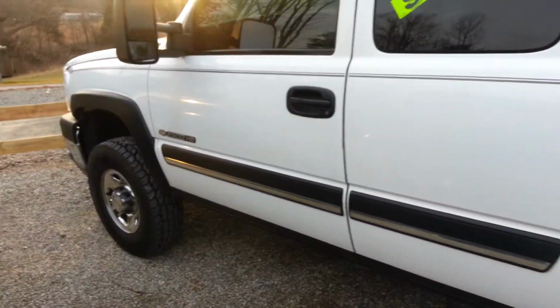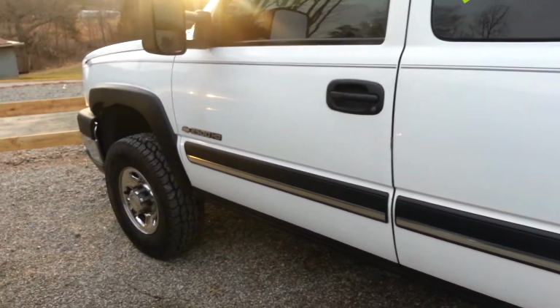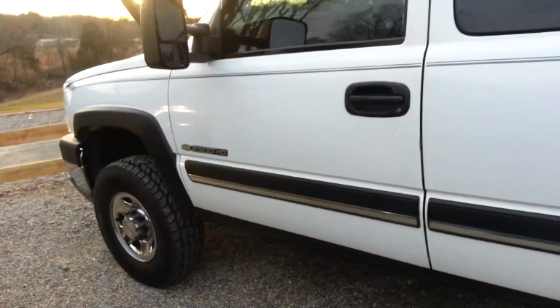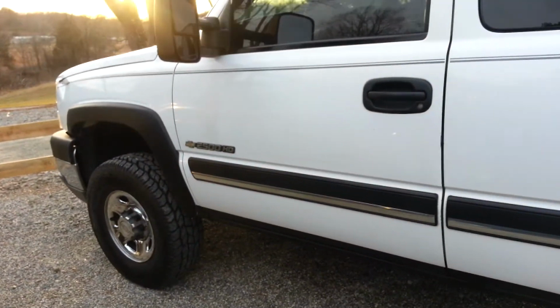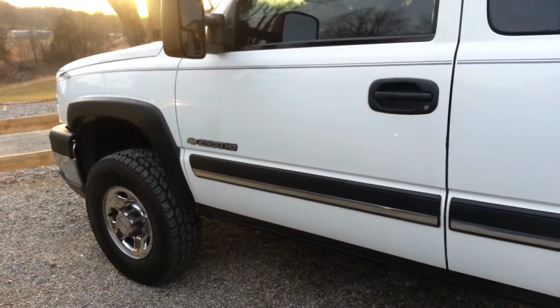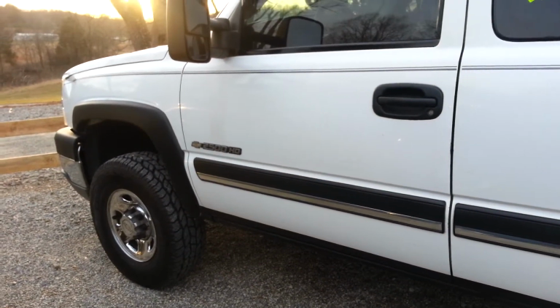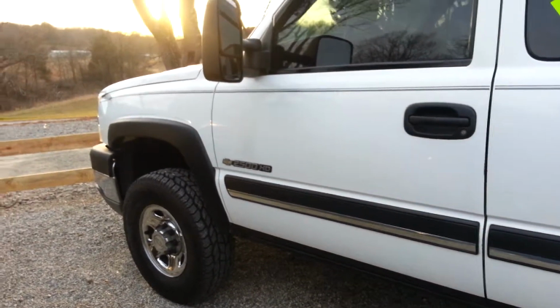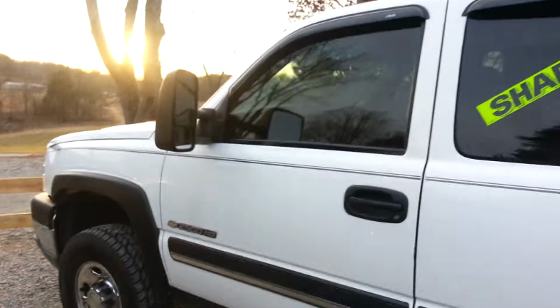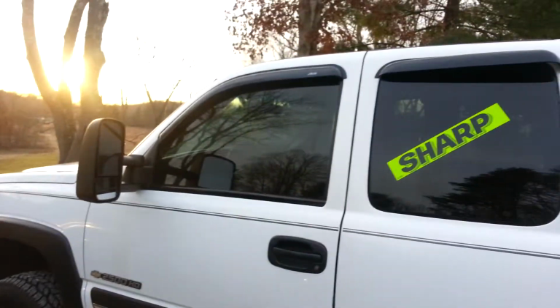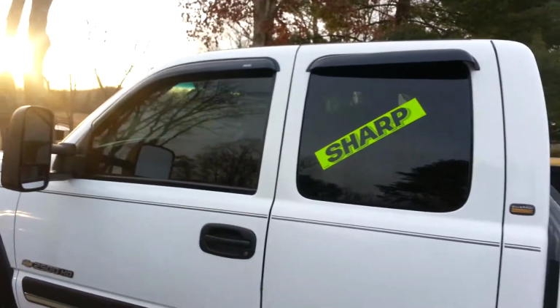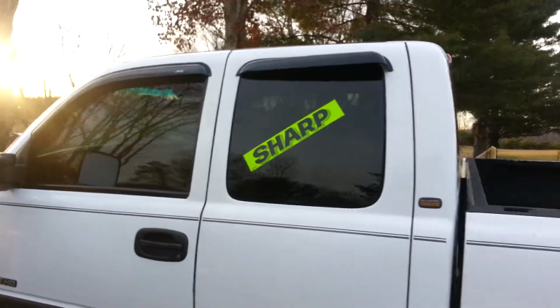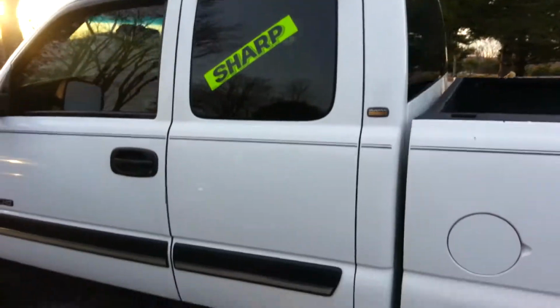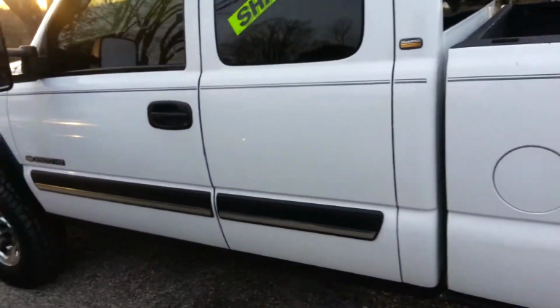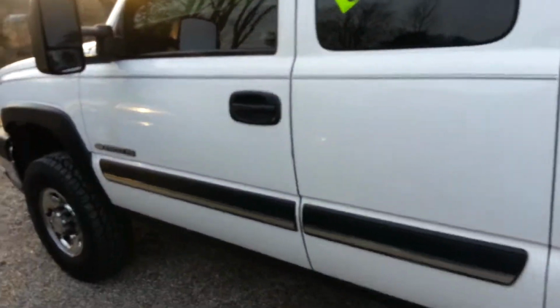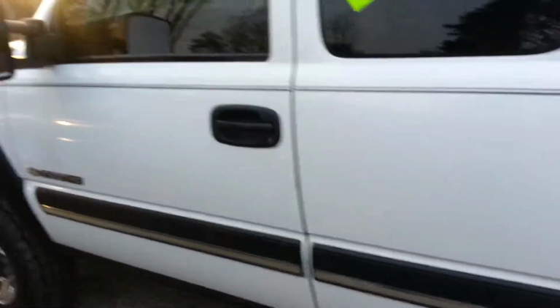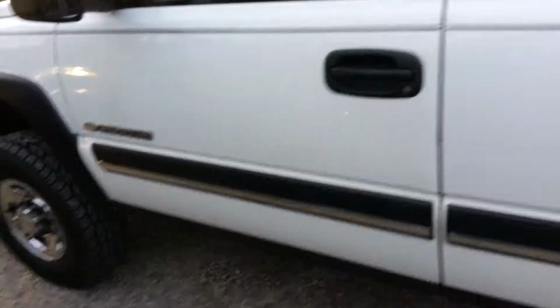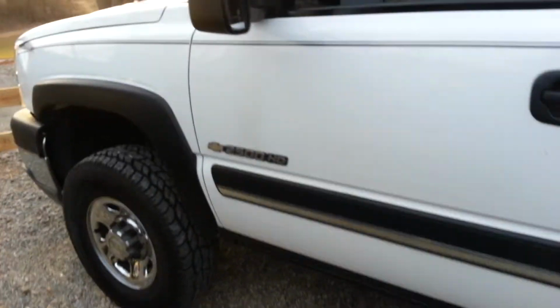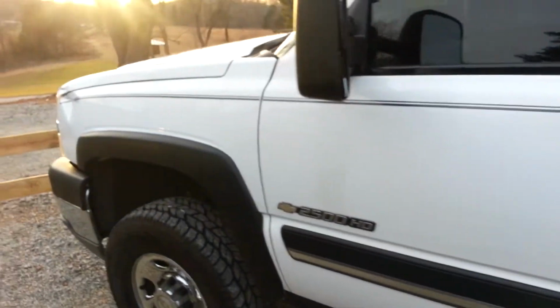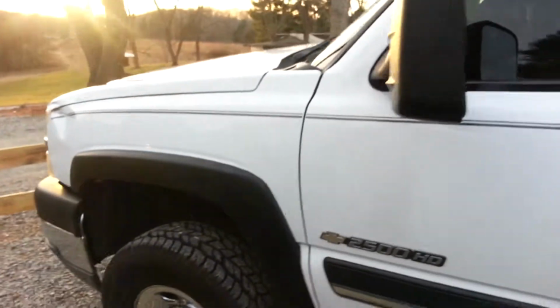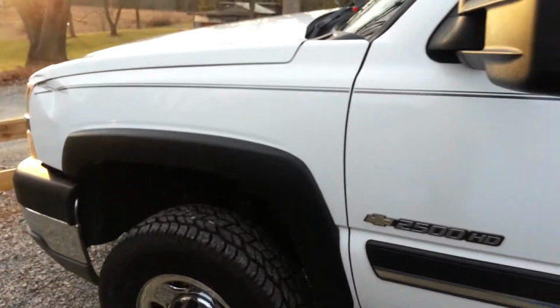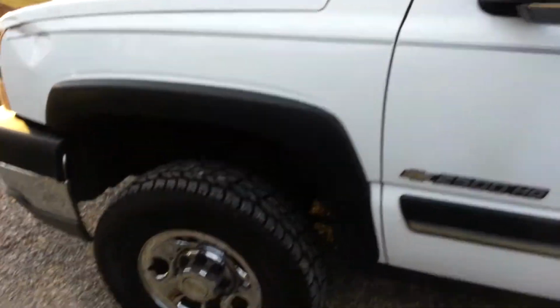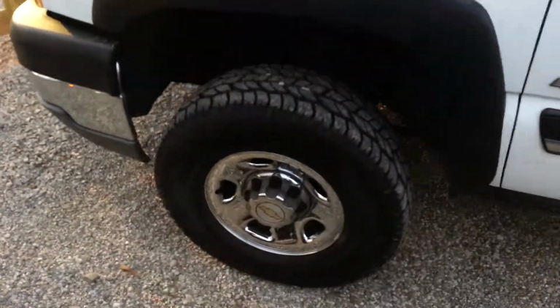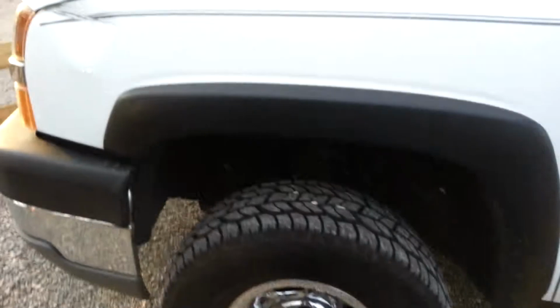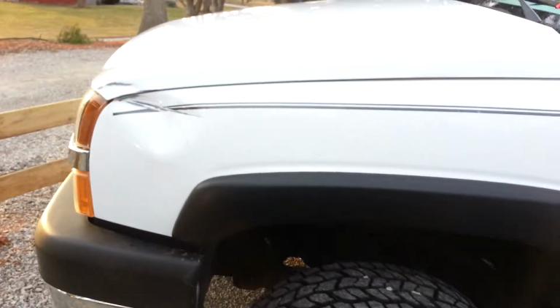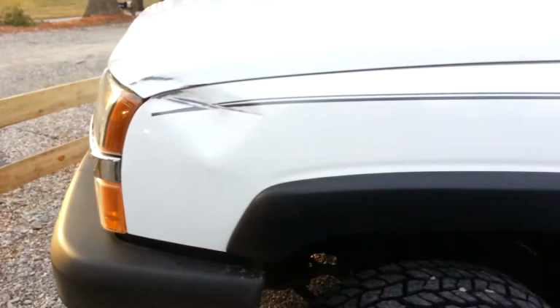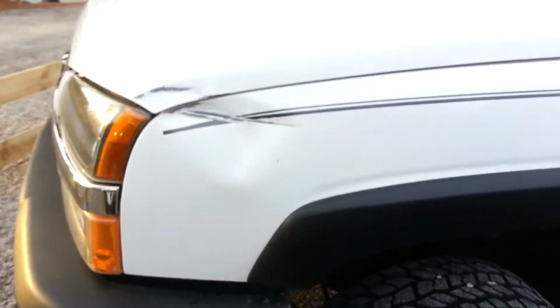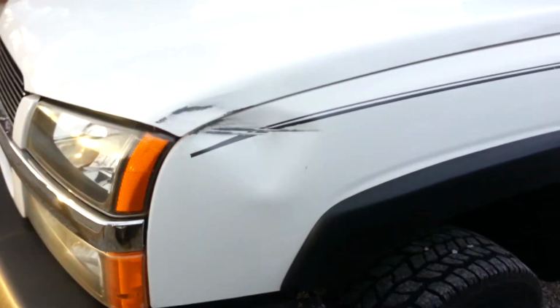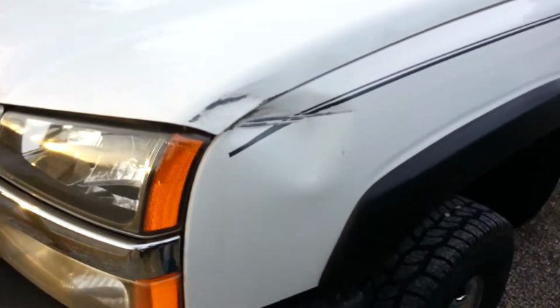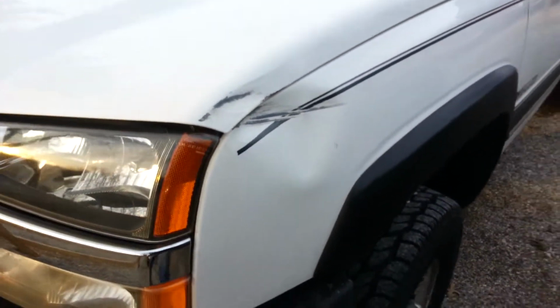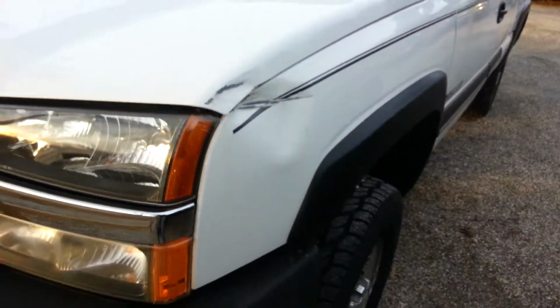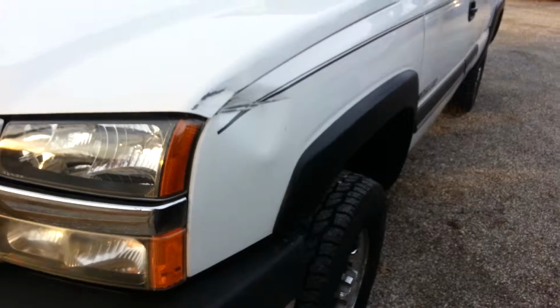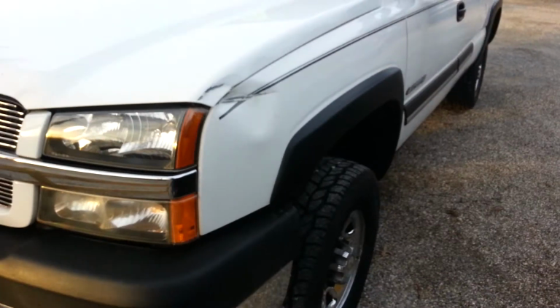This is the 2500 HD. There's a dent right there and some scratches on it too.